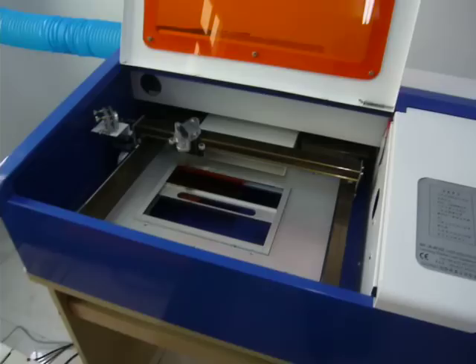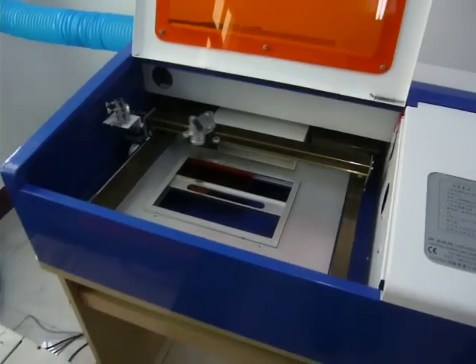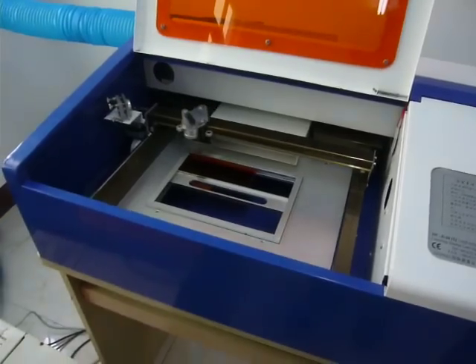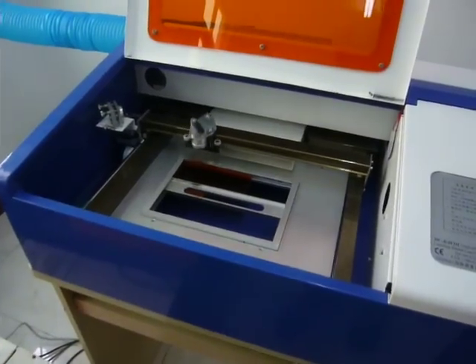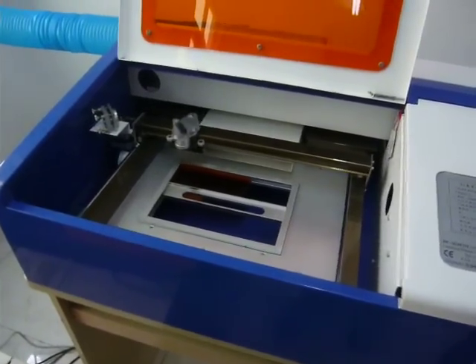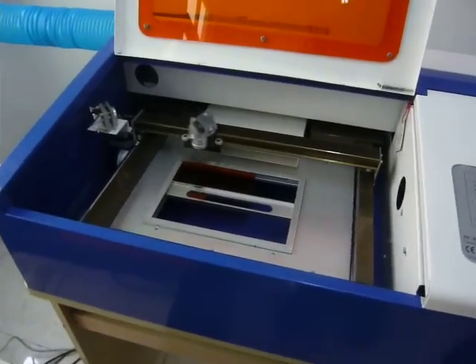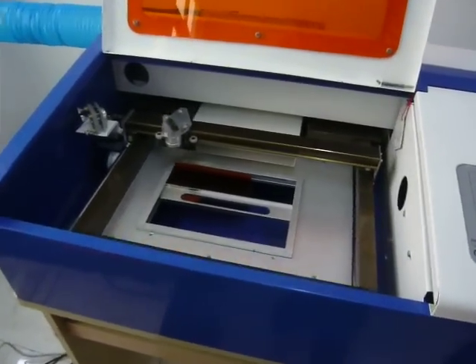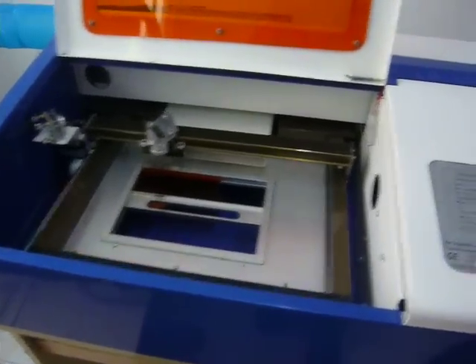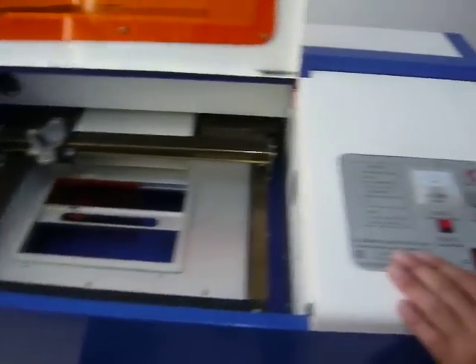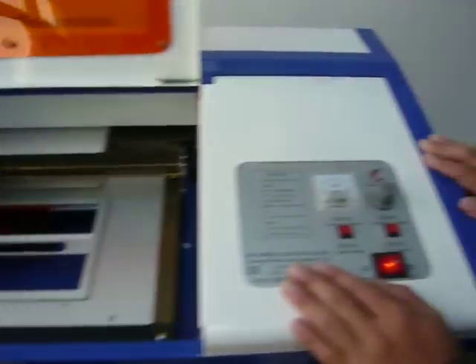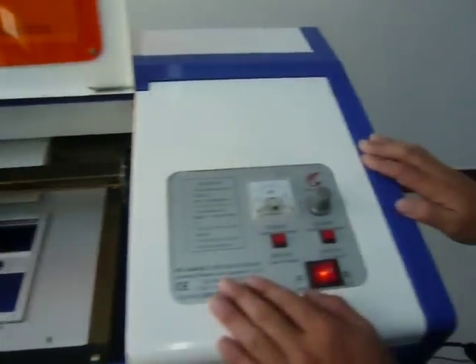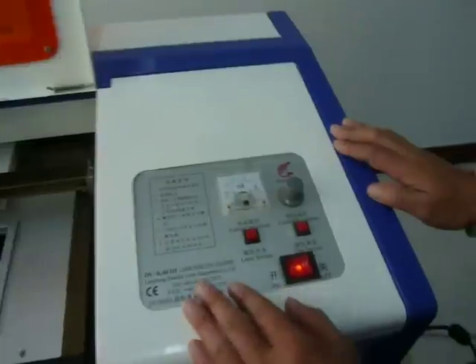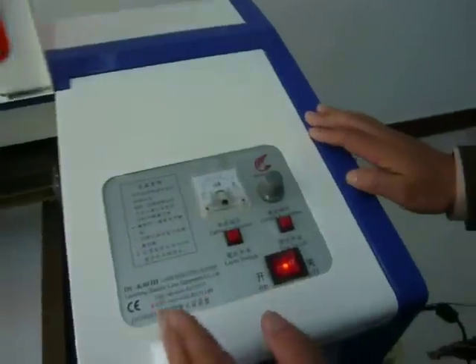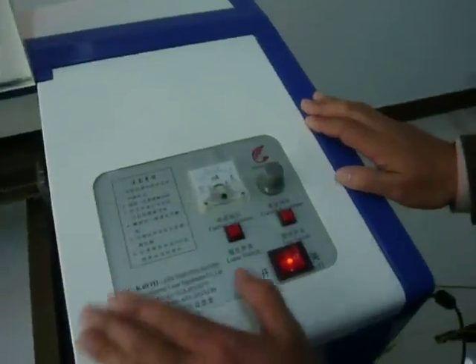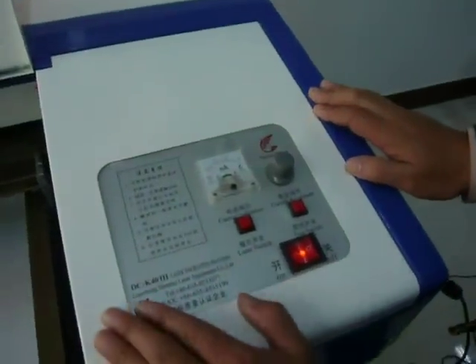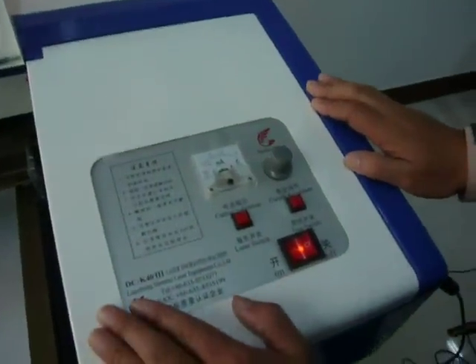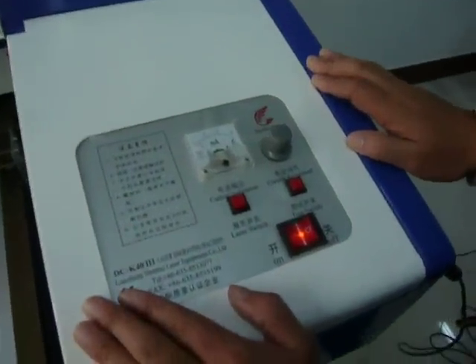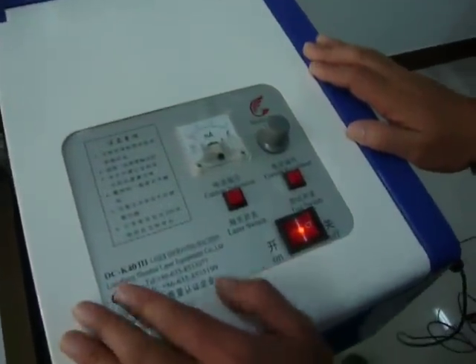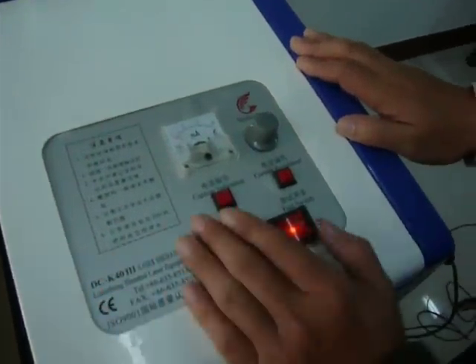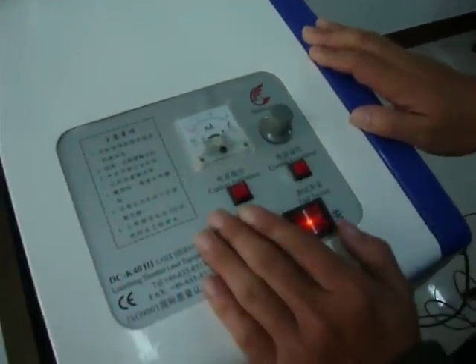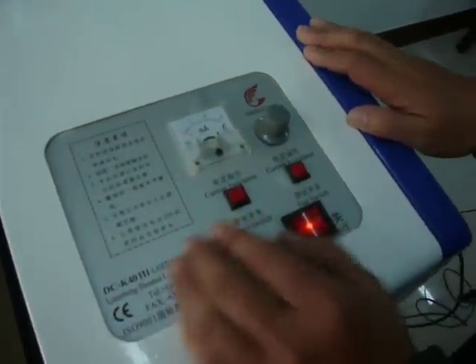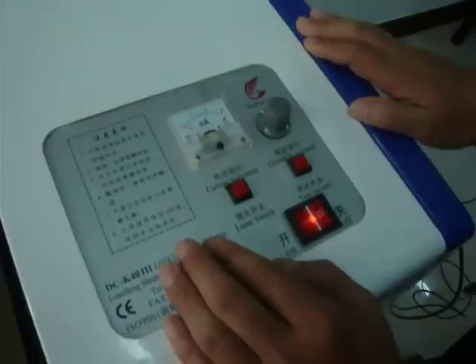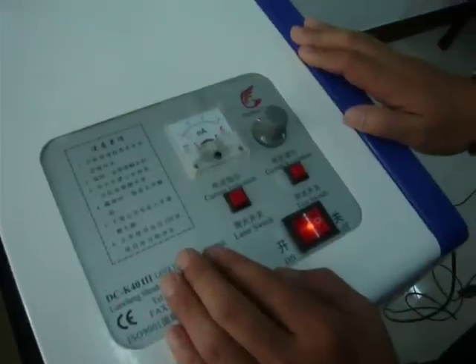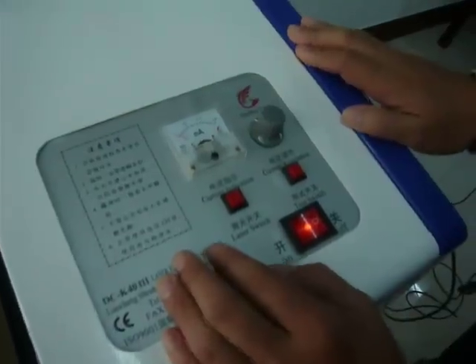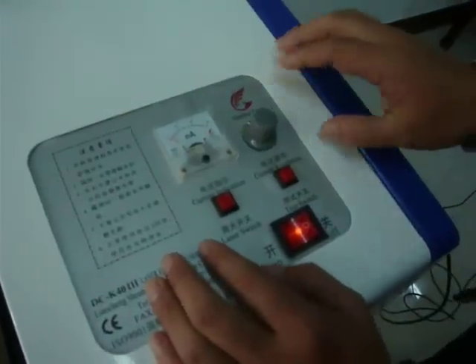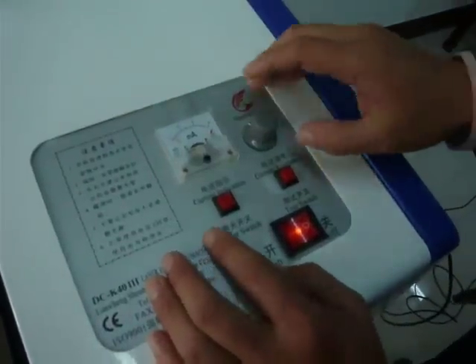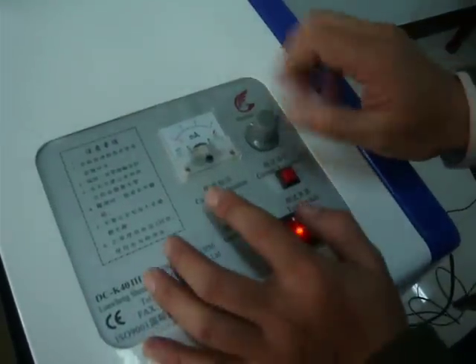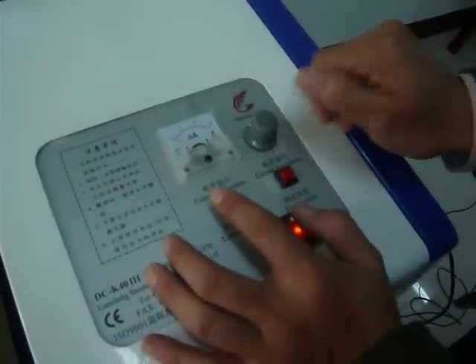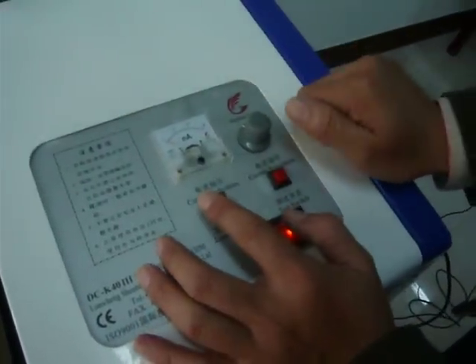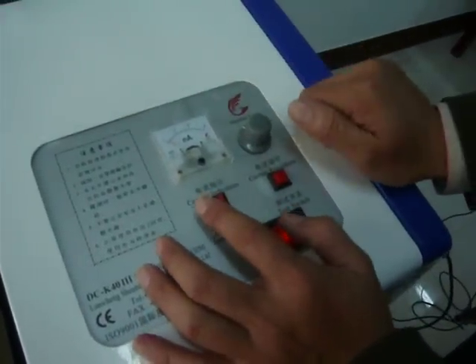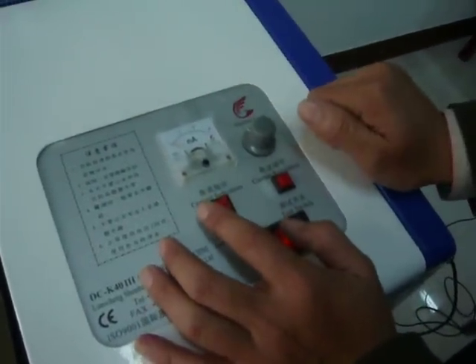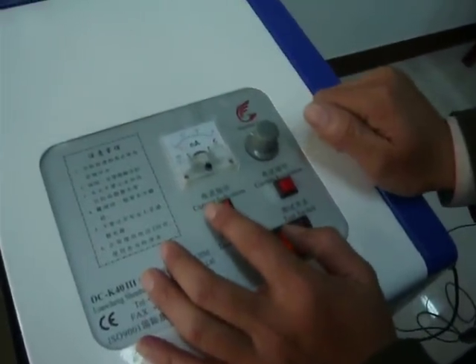Now the machine is working. Attention please — before you let the machine work, you need to turn this current value.